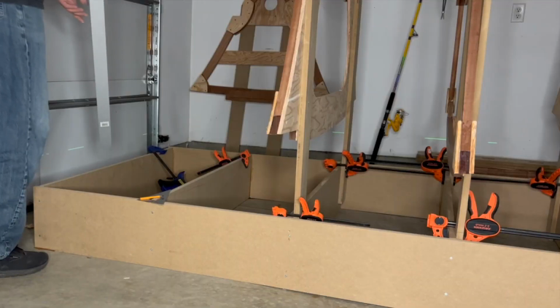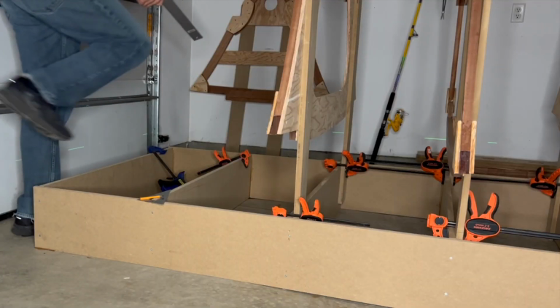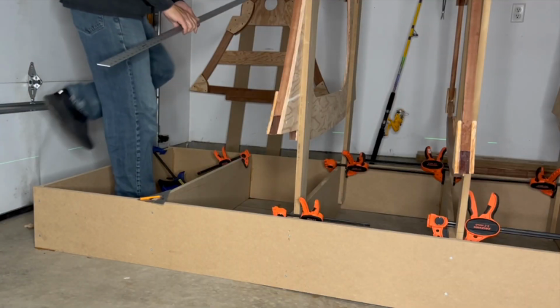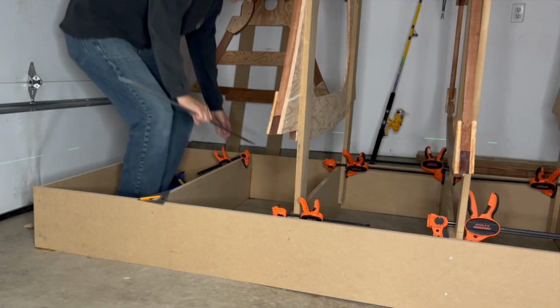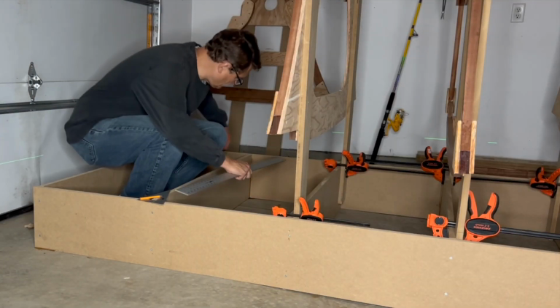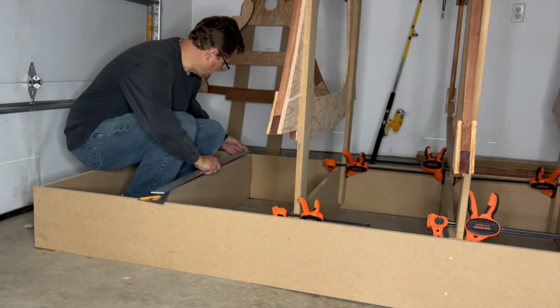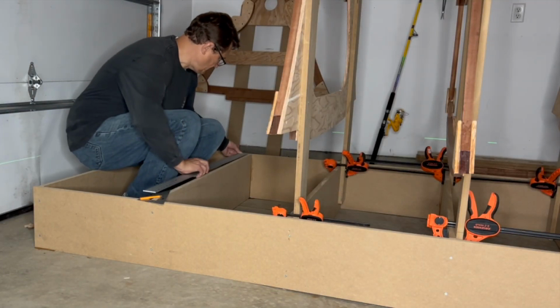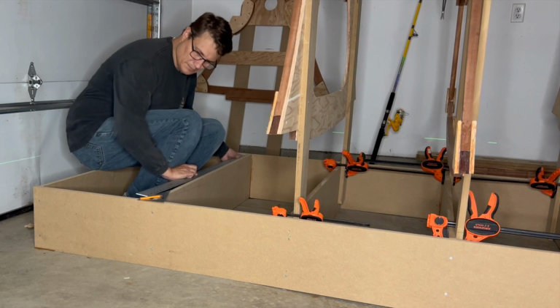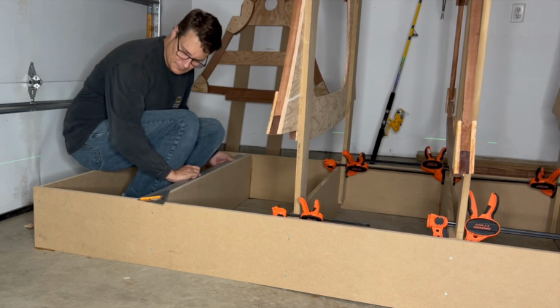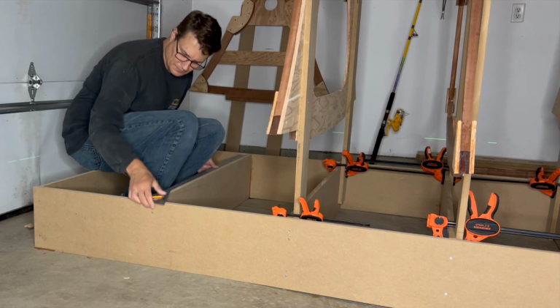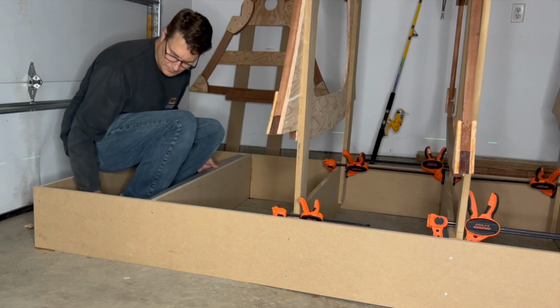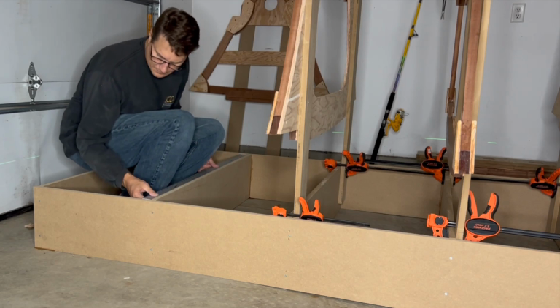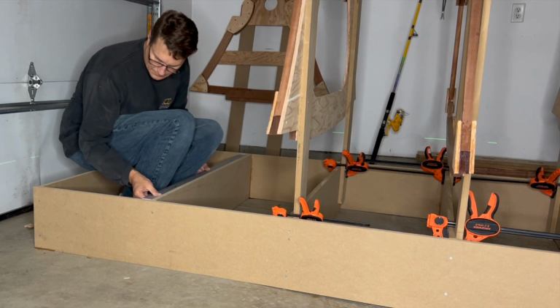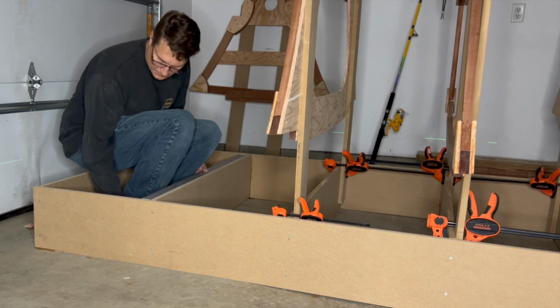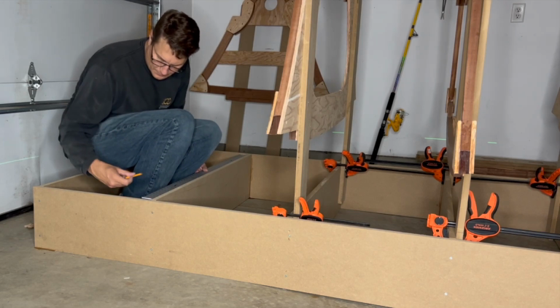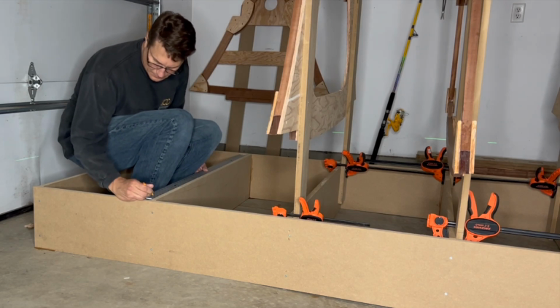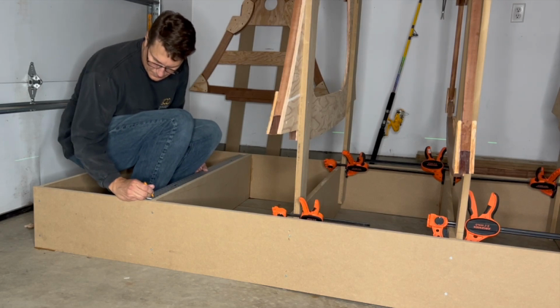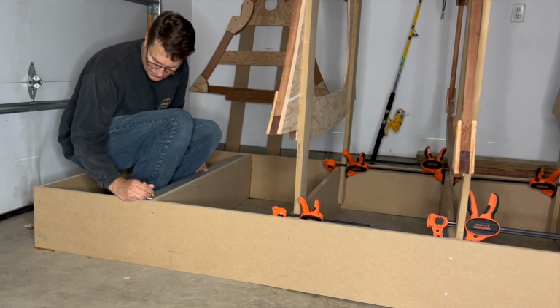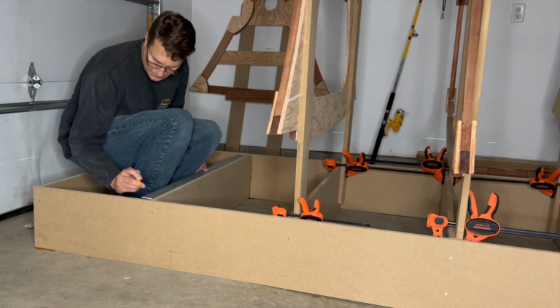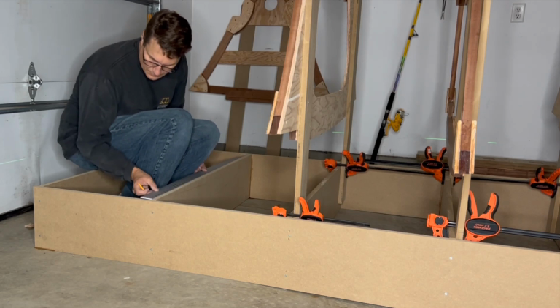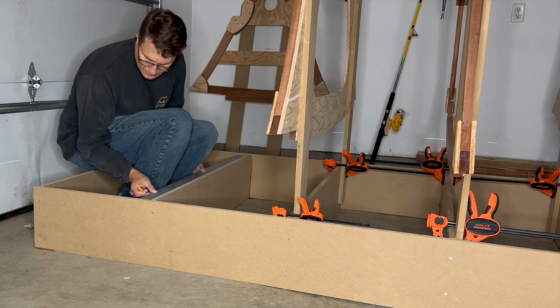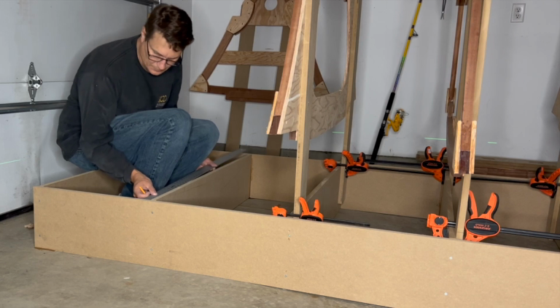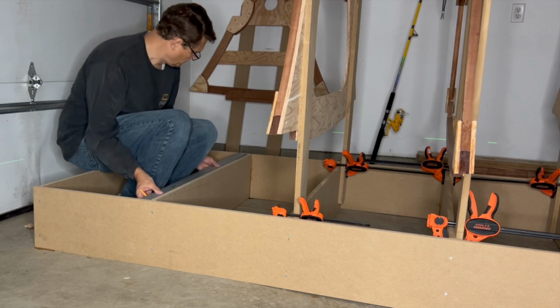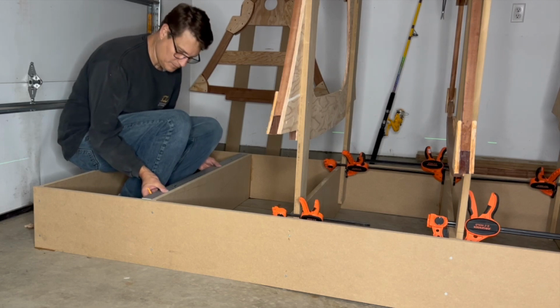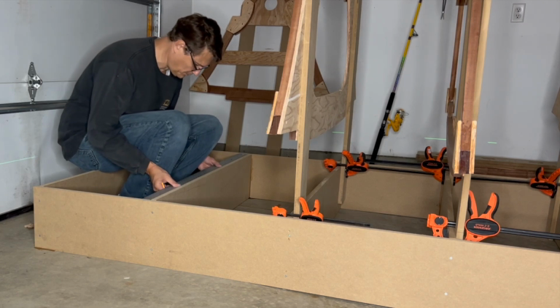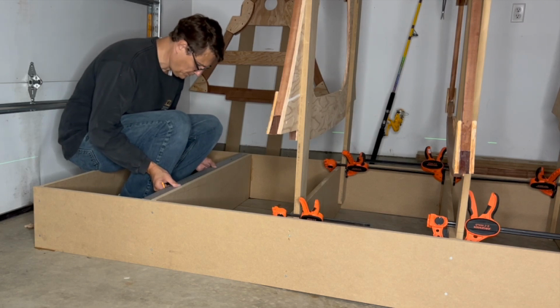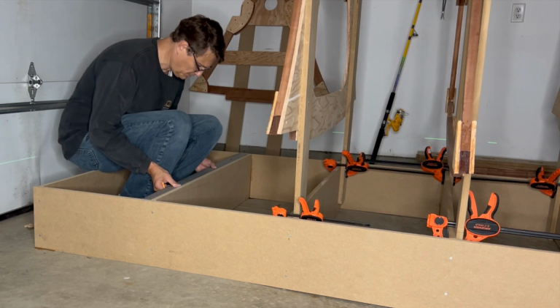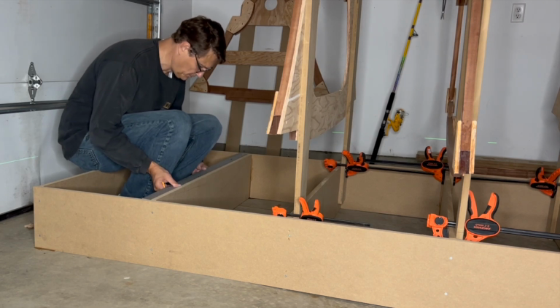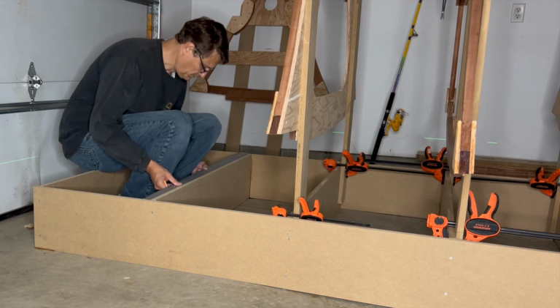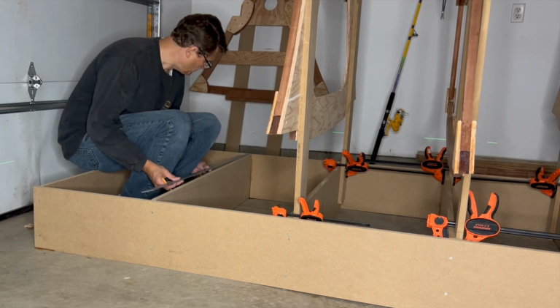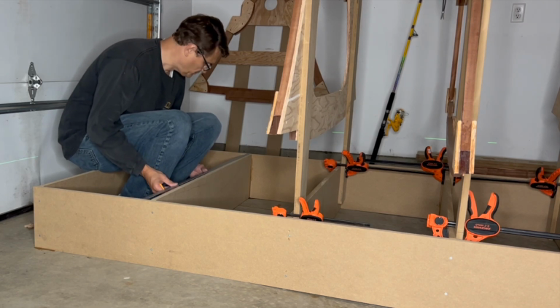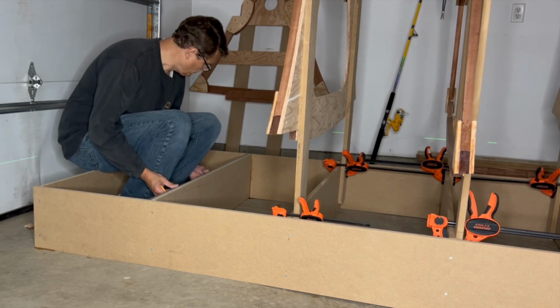In boat build video number 28, I made the strong back out of four-foot by eight-foot MDF board. What I didn't know is the boards were actually 49 inches wide.